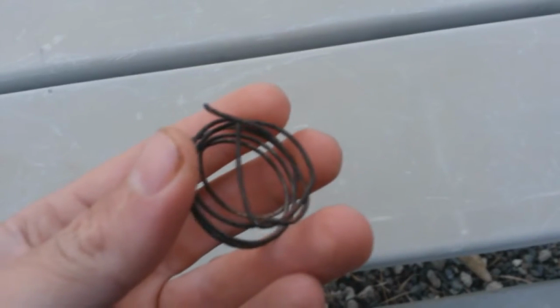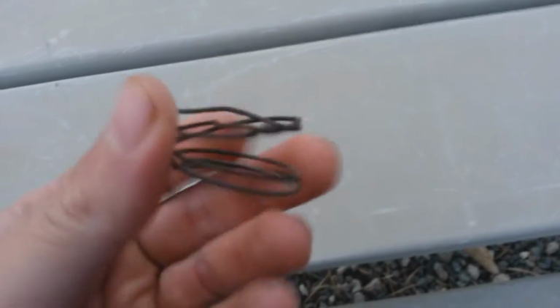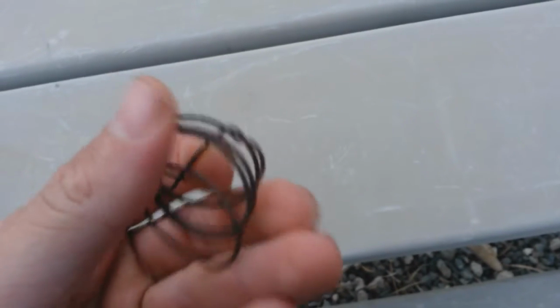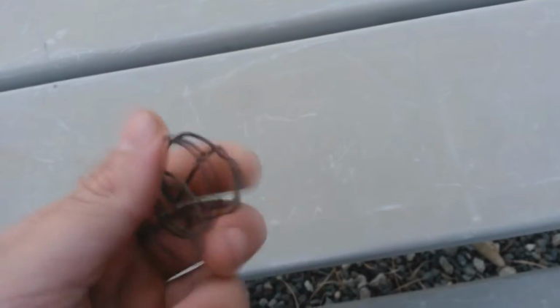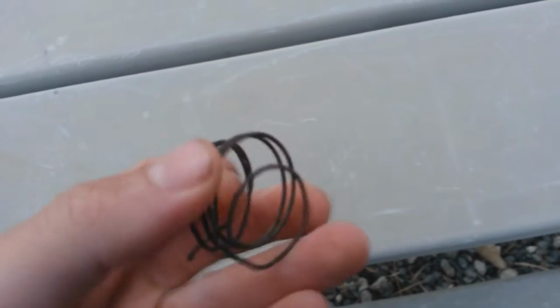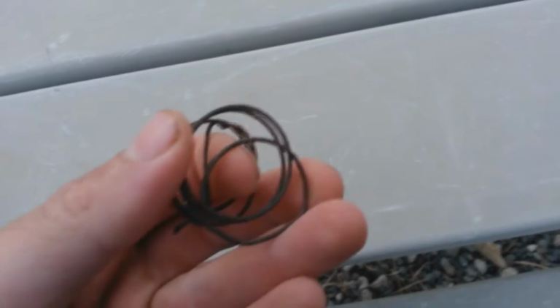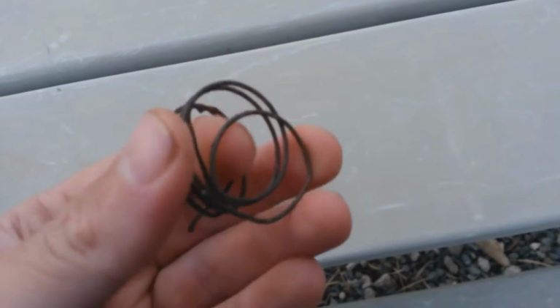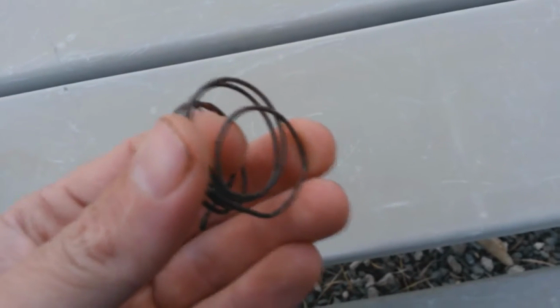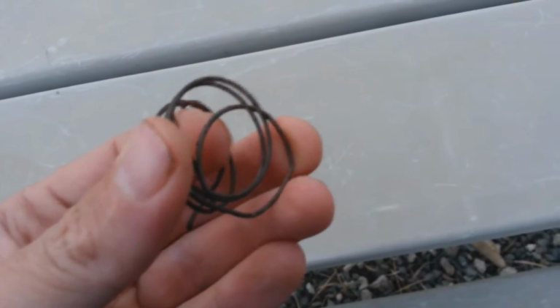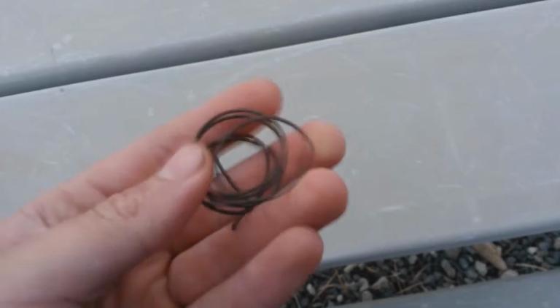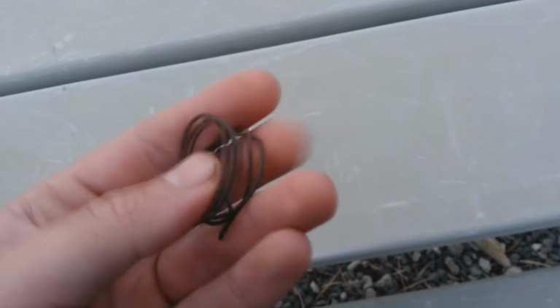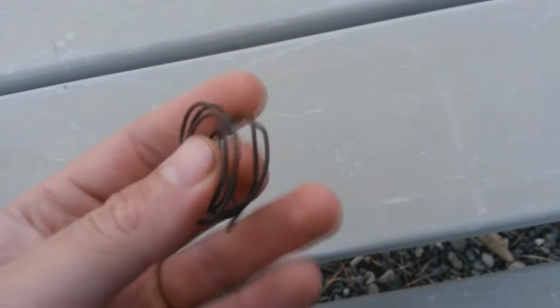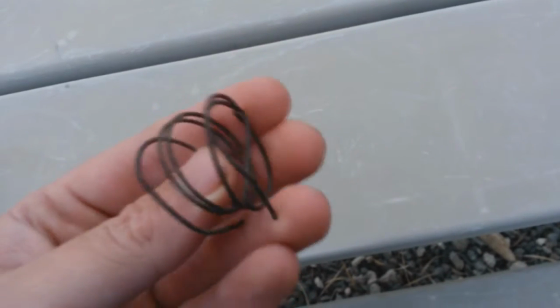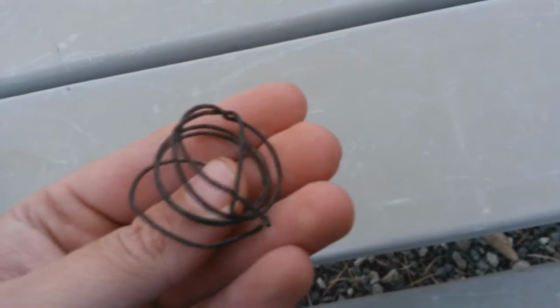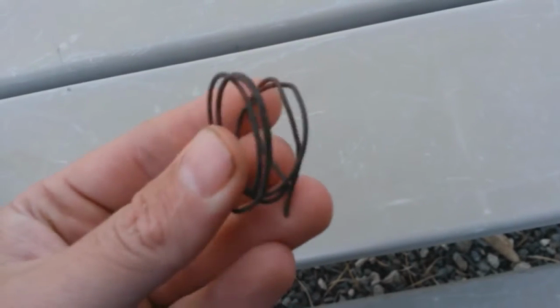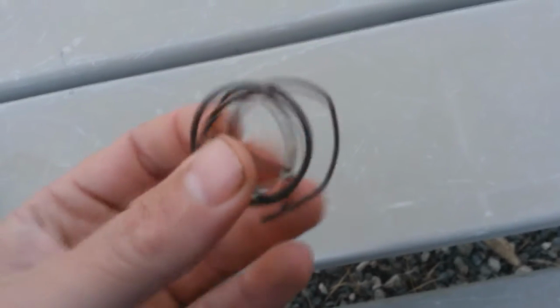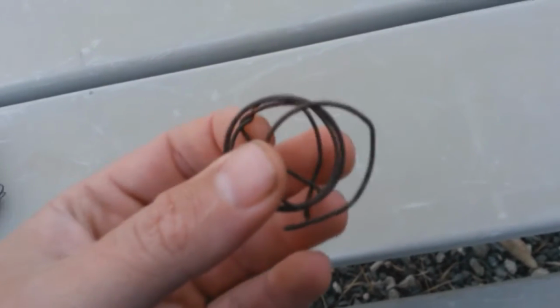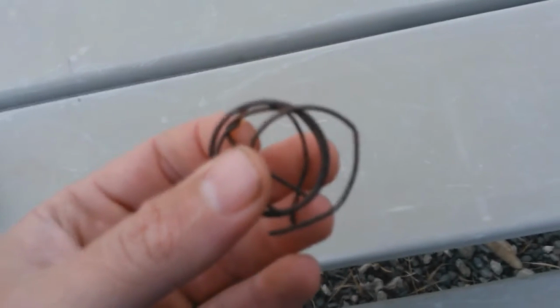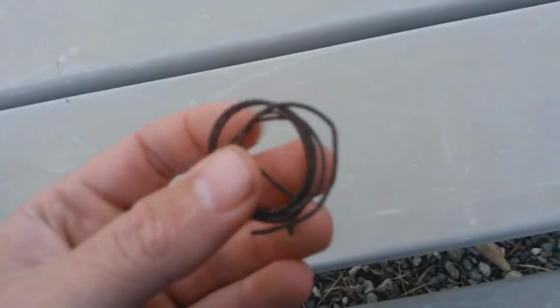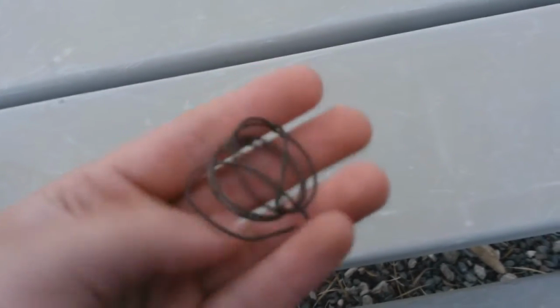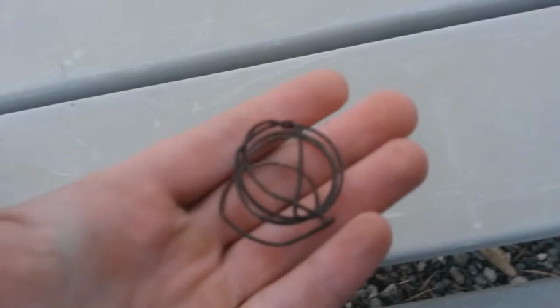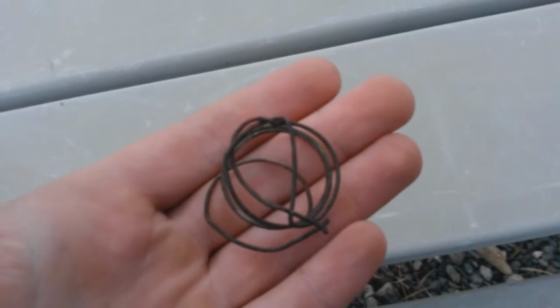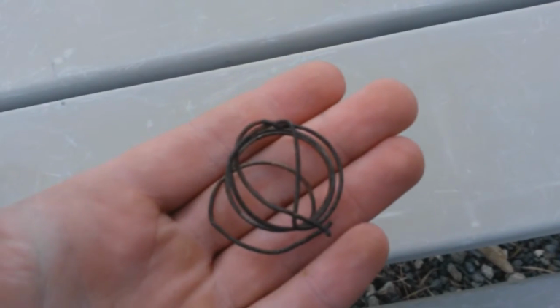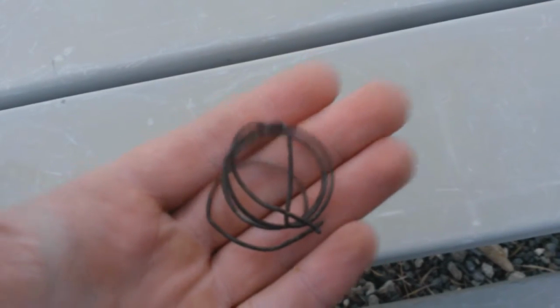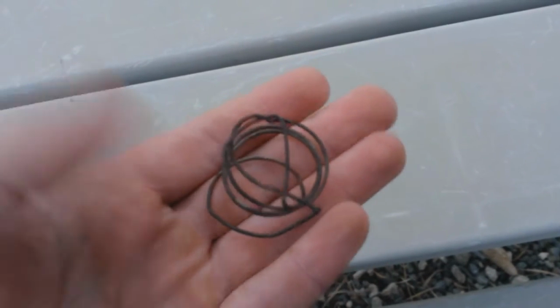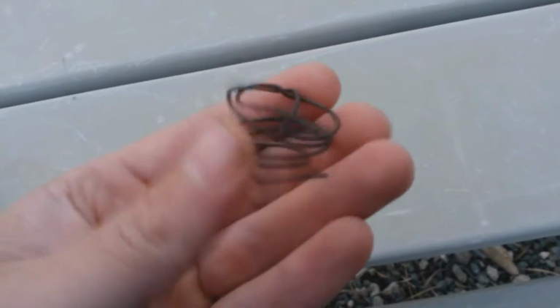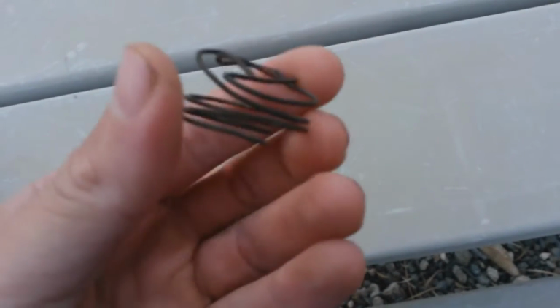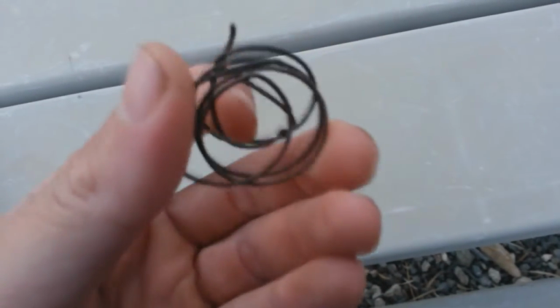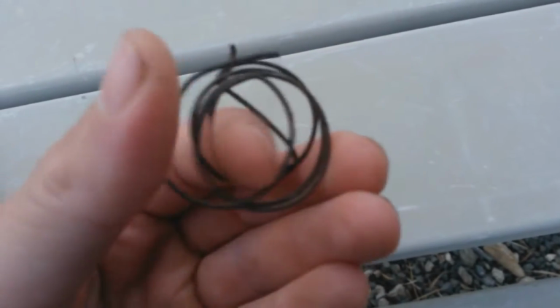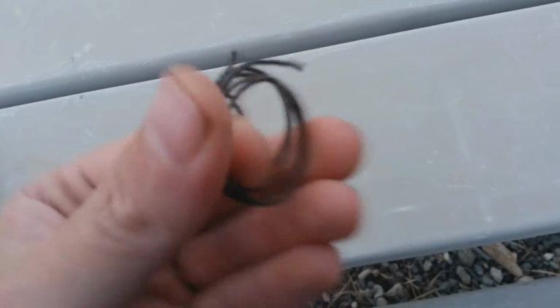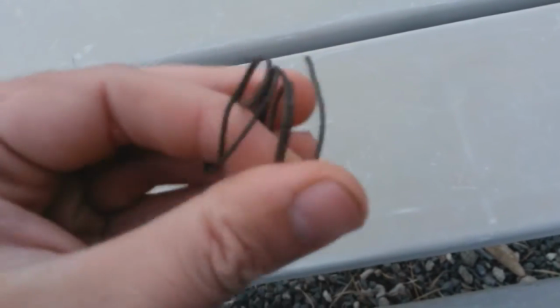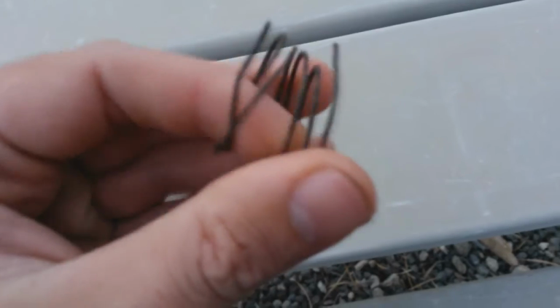Hey everyone, welcome back. This is a new series of shorts that I want to make, simply taking a look at some kind of benign or everyday objects that we find while we're out prospecting, and what they can actually mean when we figure out what they actually are.